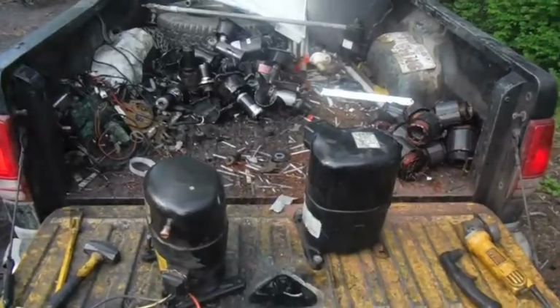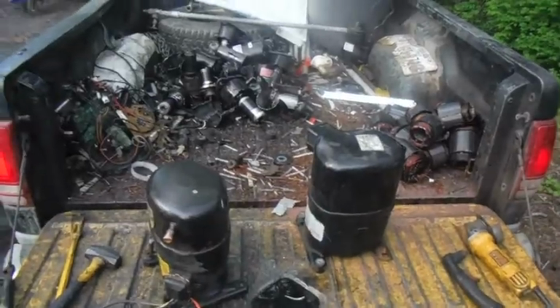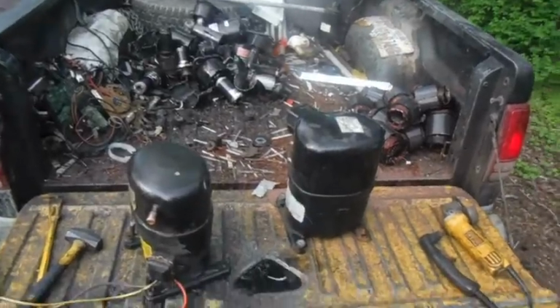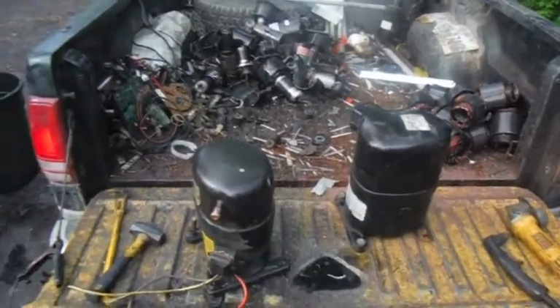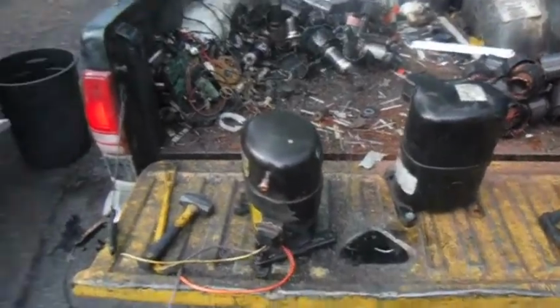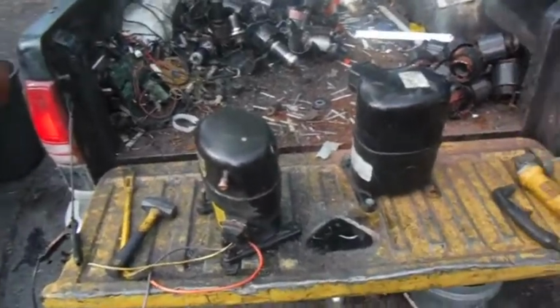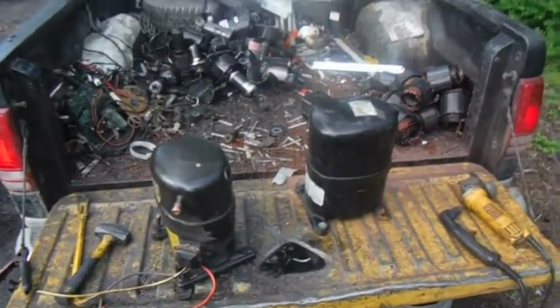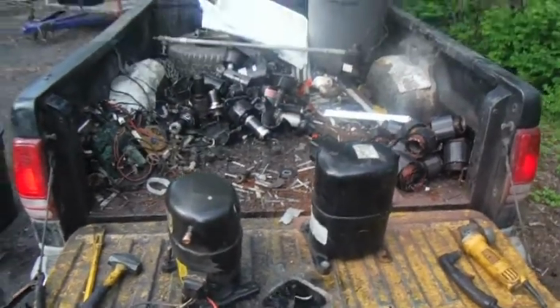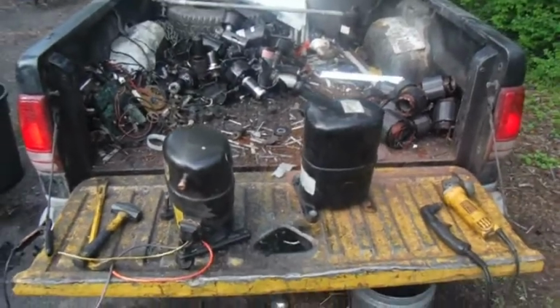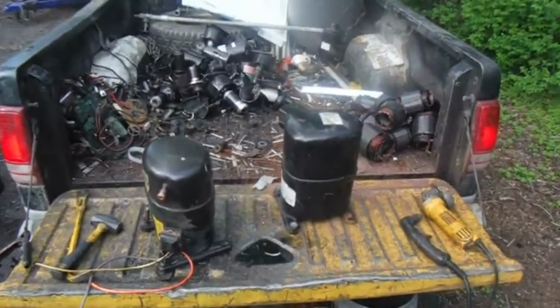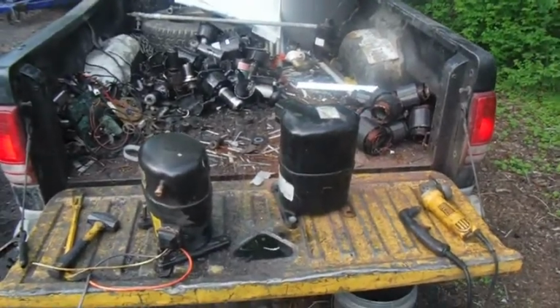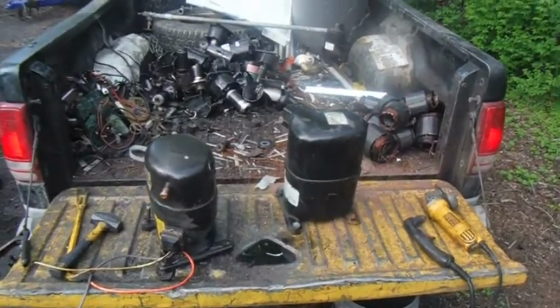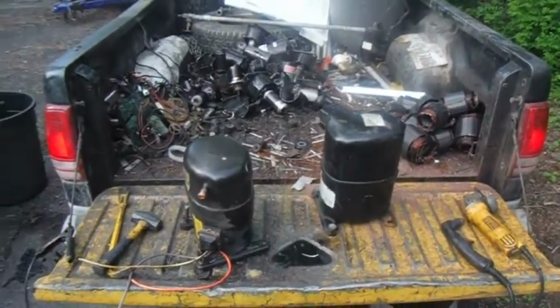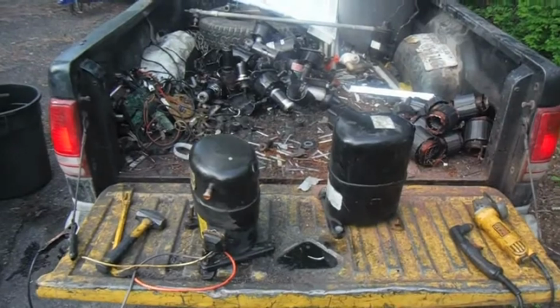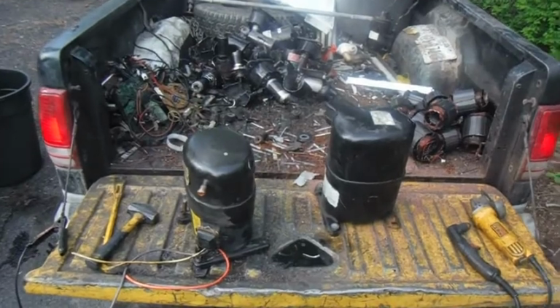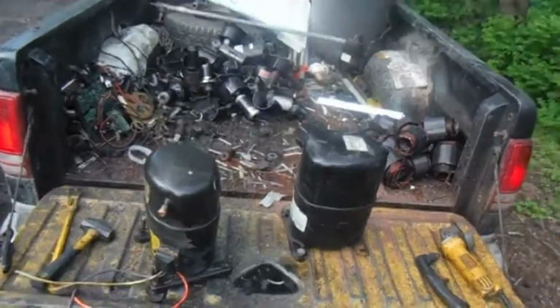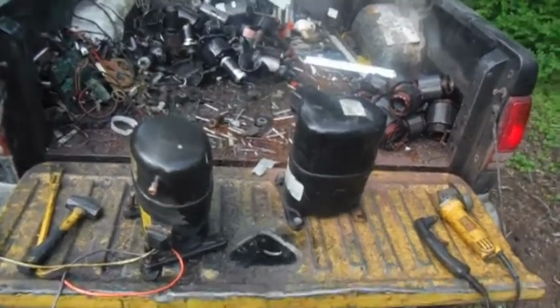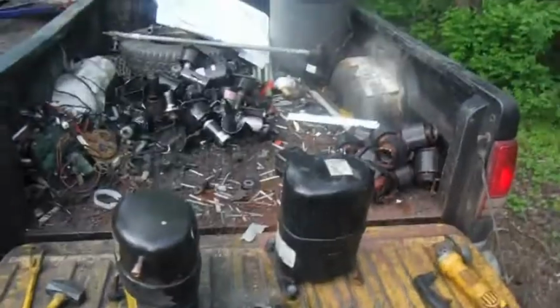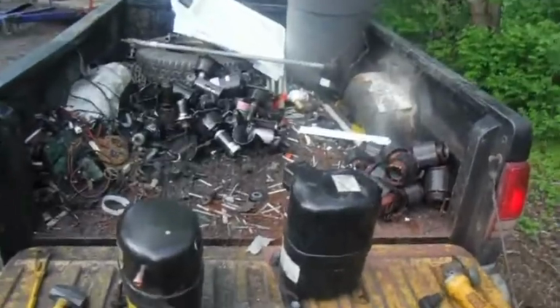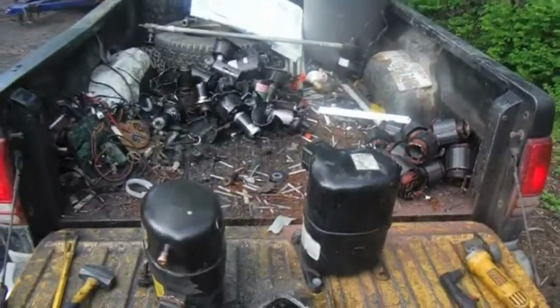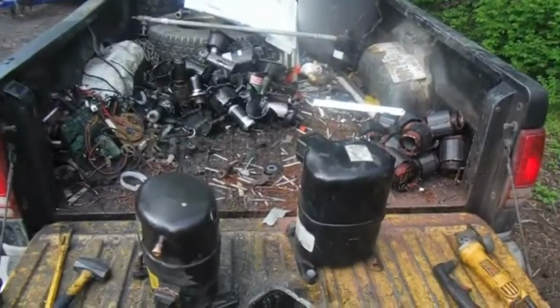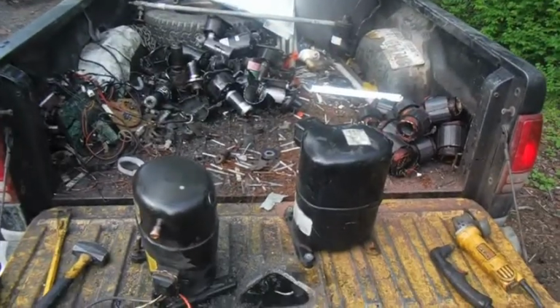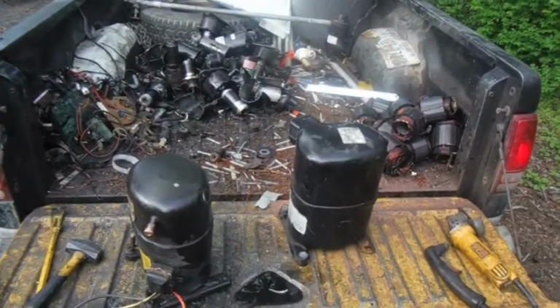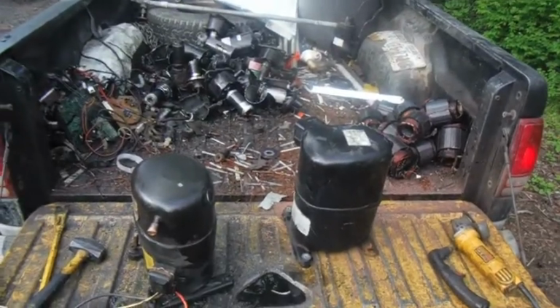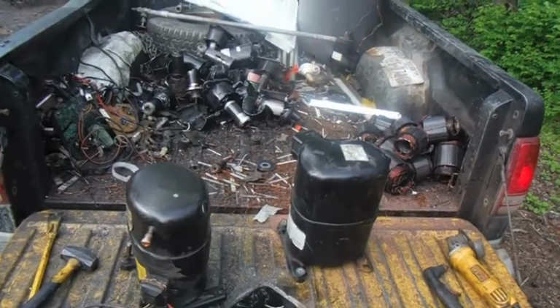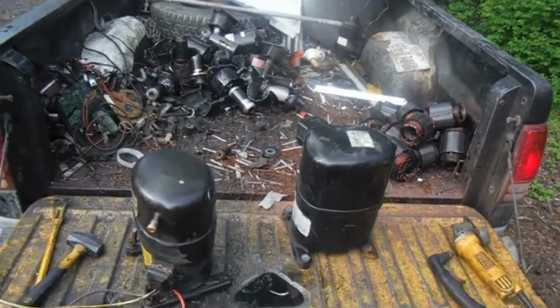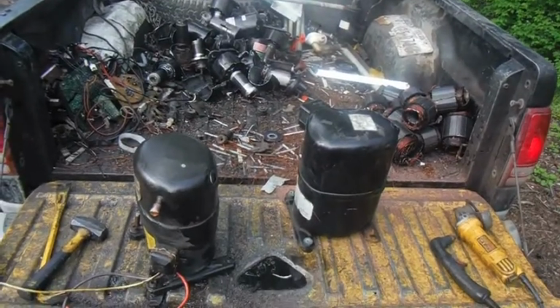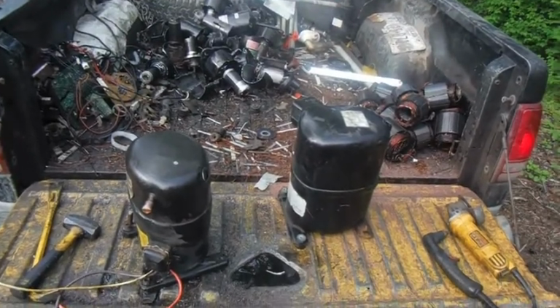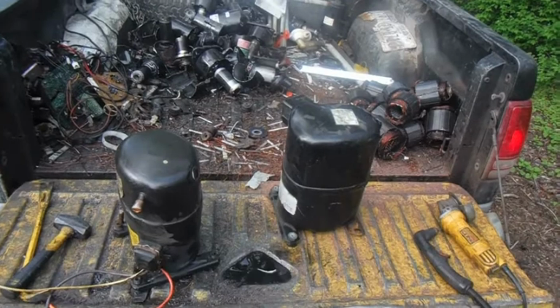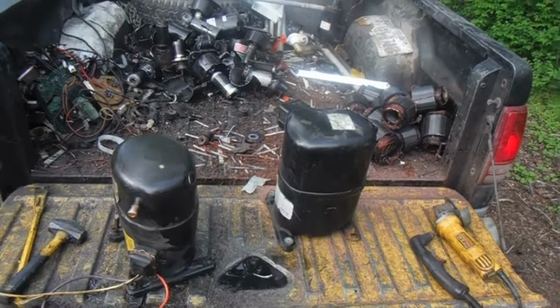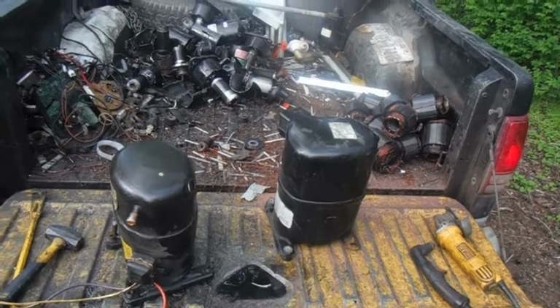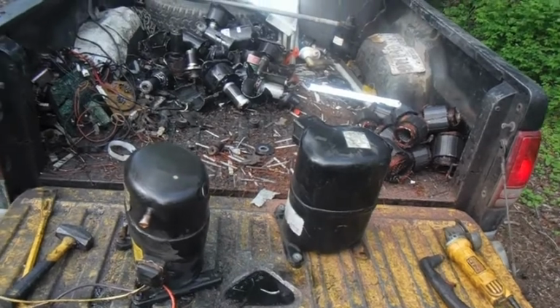Alright YouTube, this is Lurch from the Scrapman Industries. I said before that I'm going to do a video comparing the Hypertherm Powermax 30 to a grinder.